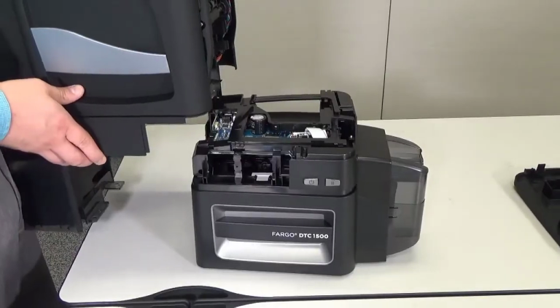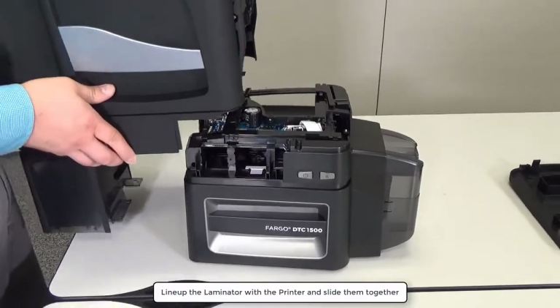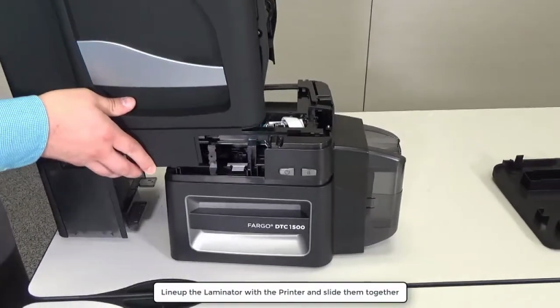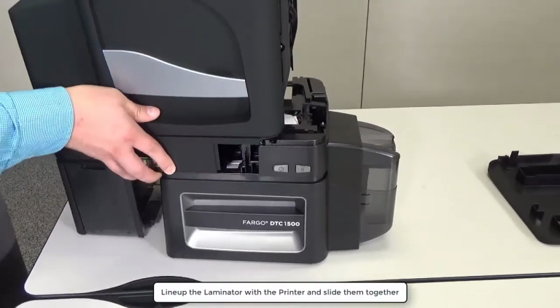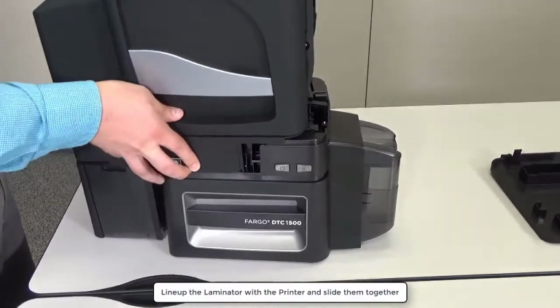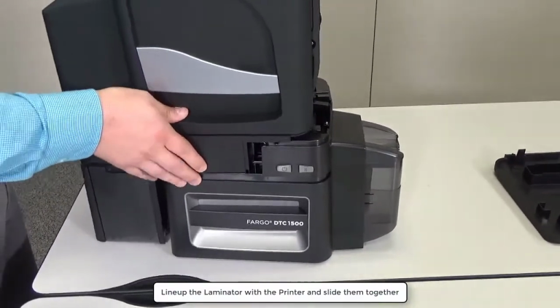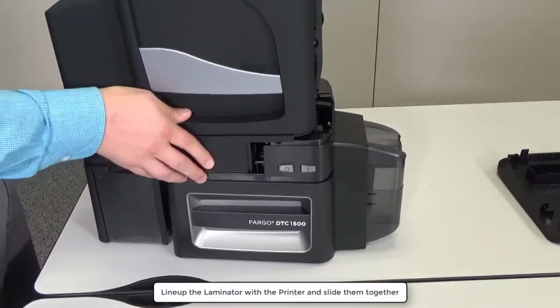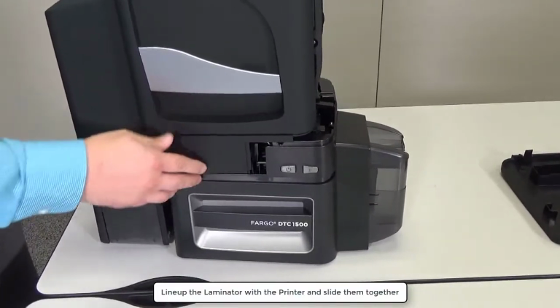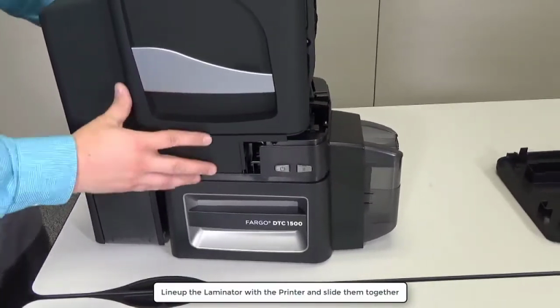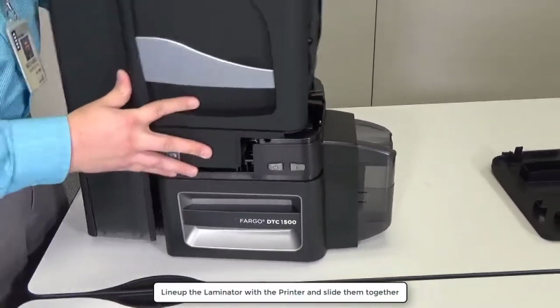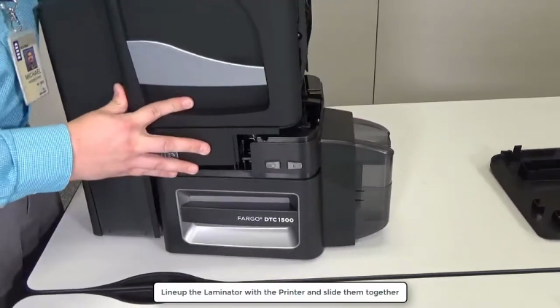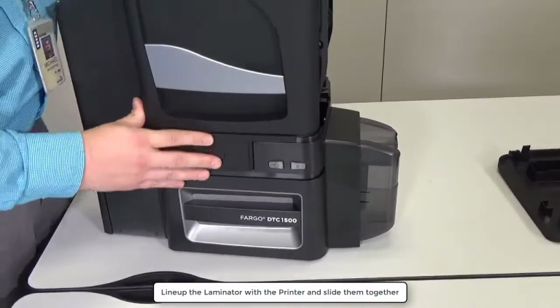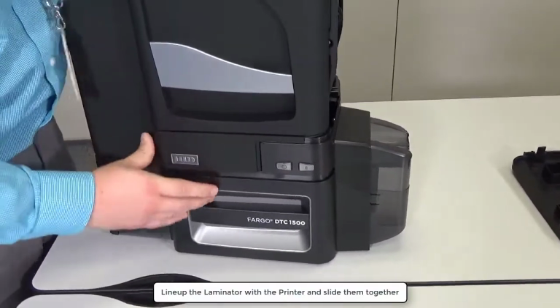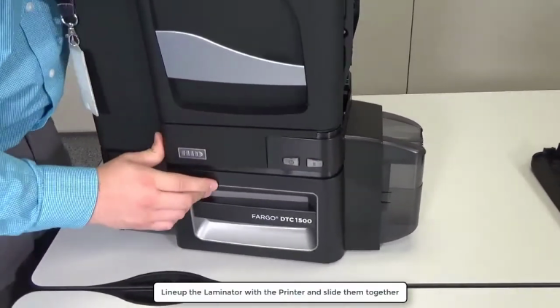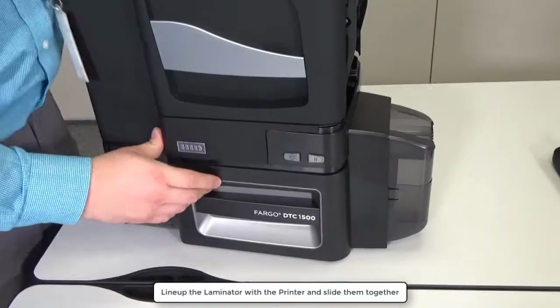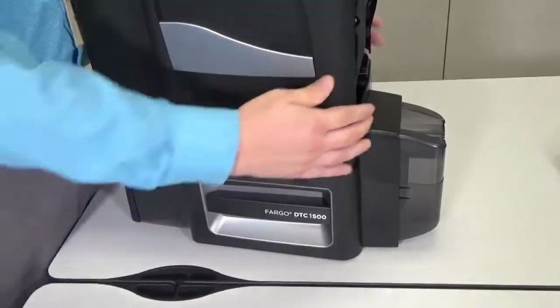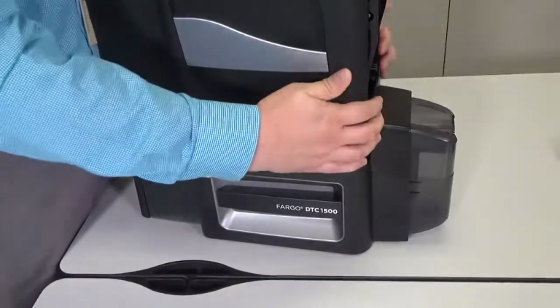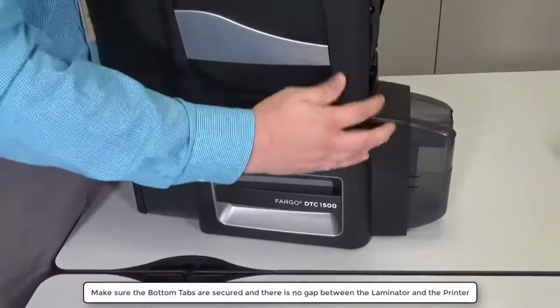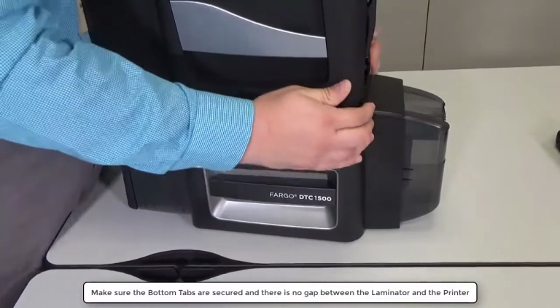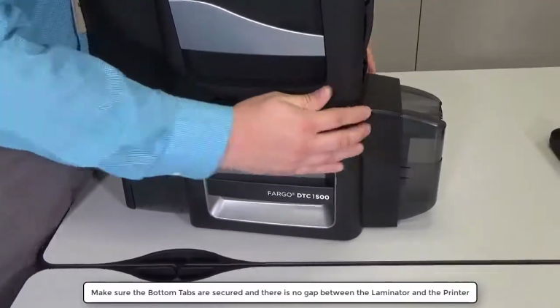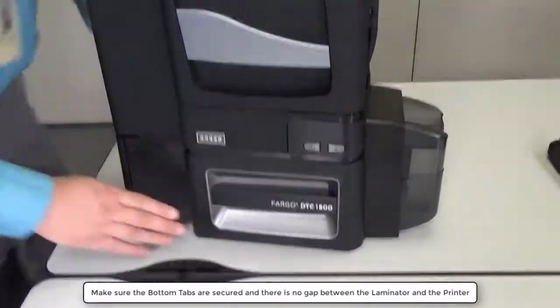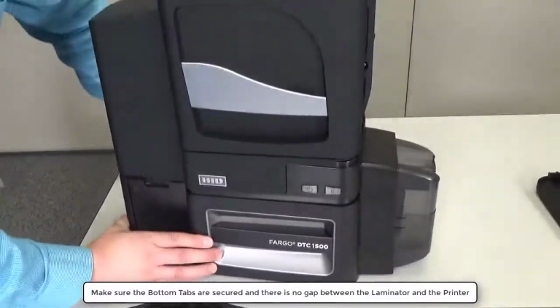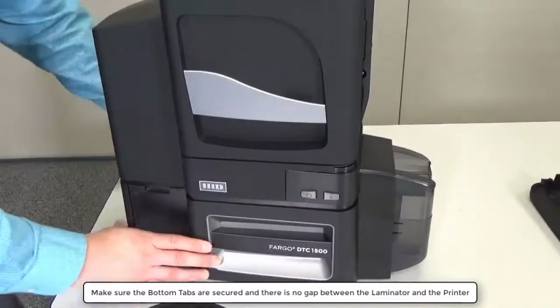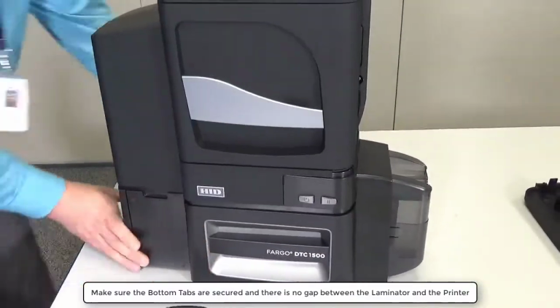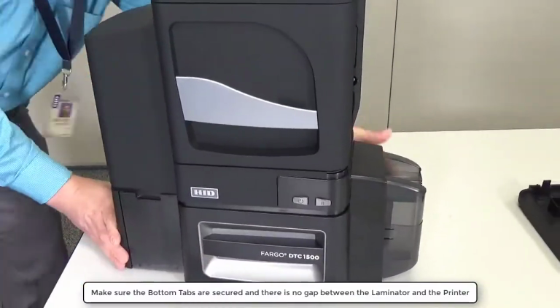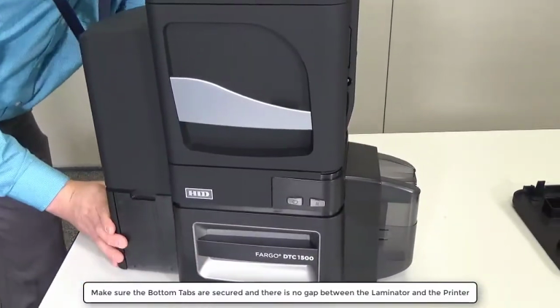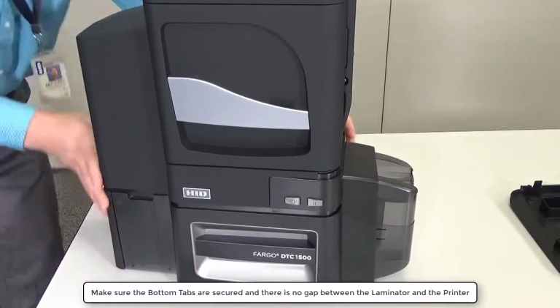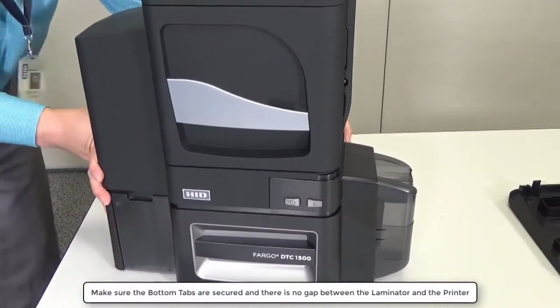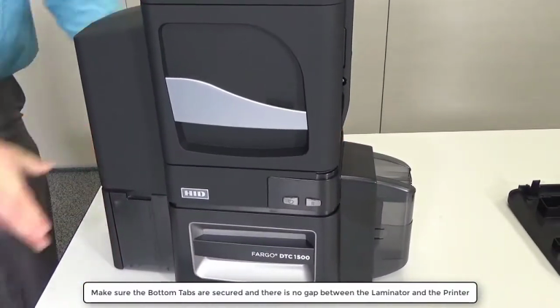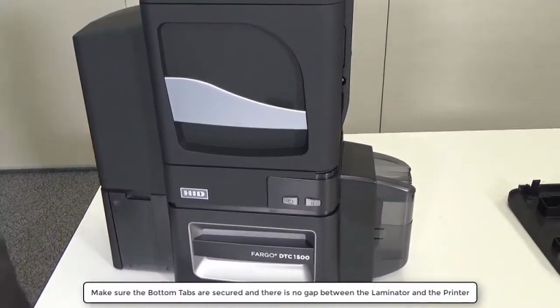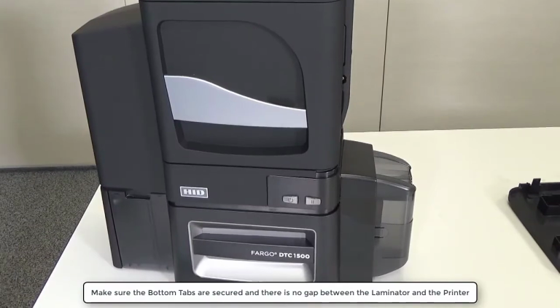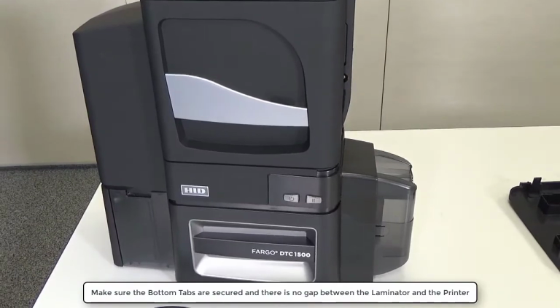Line up the laminator with the printer and slide them together. Make sure the bottom tabs are secured and there is no gap between the laminator and the printer.